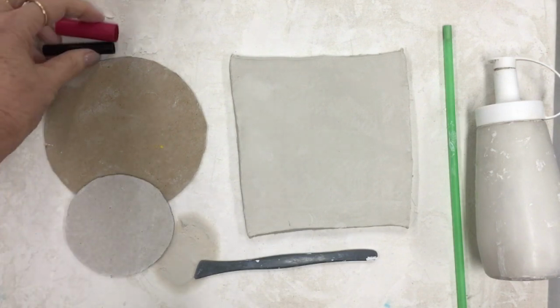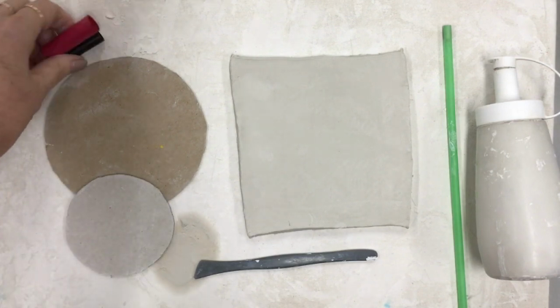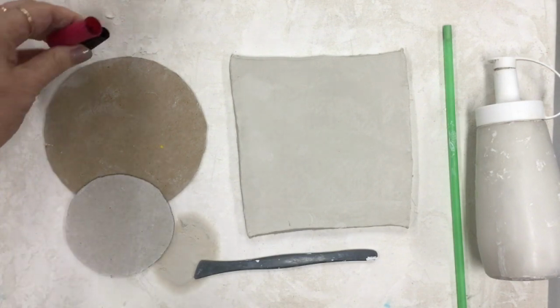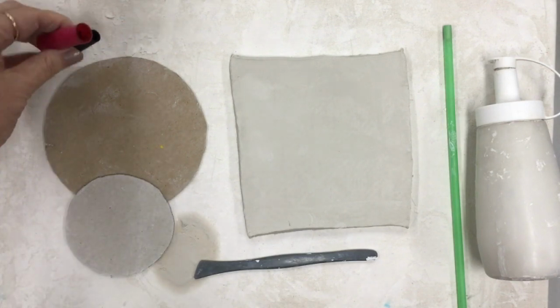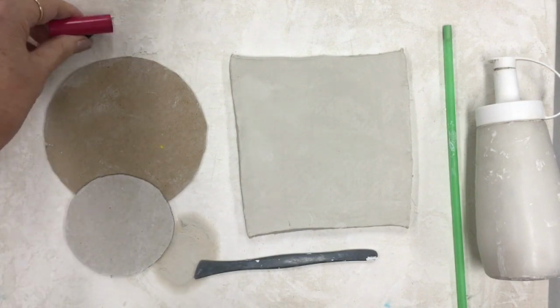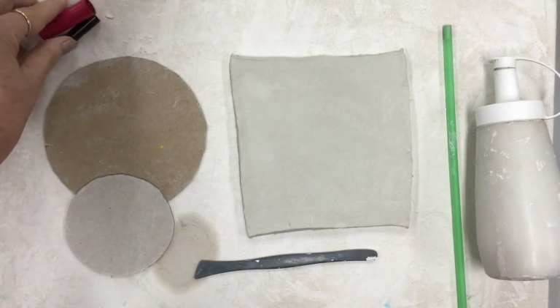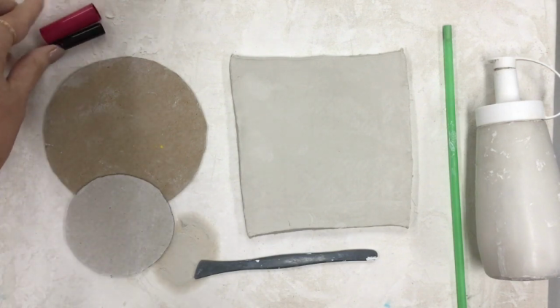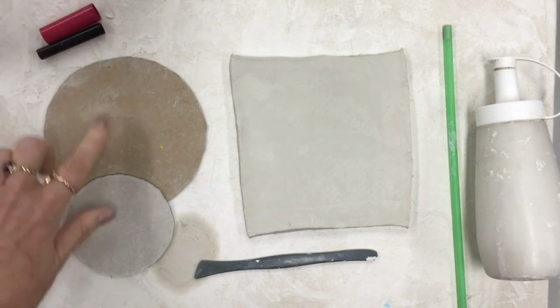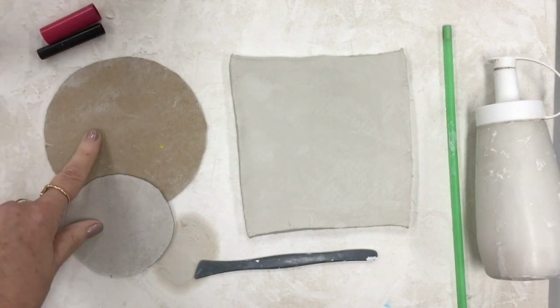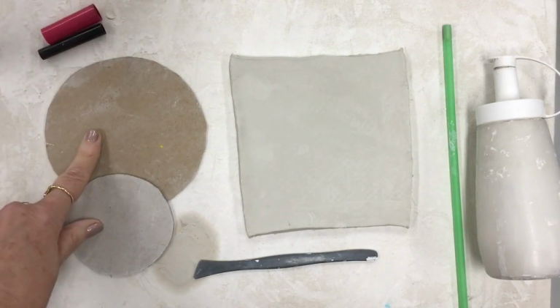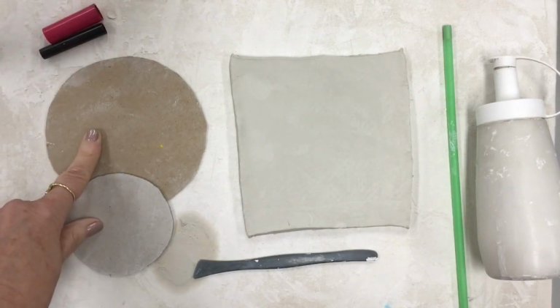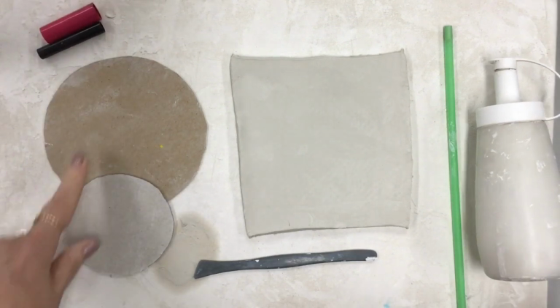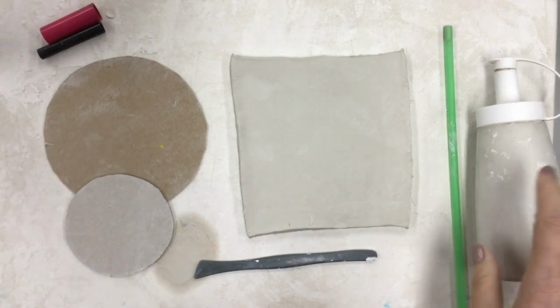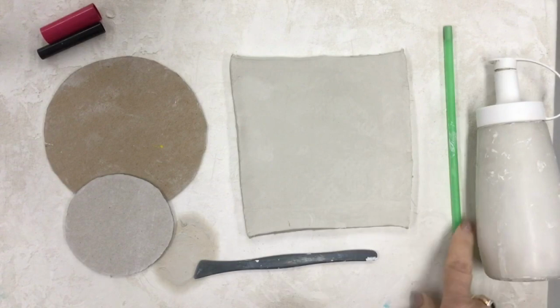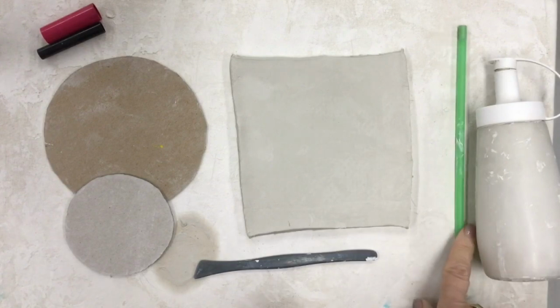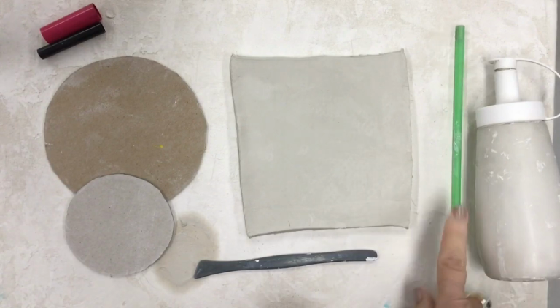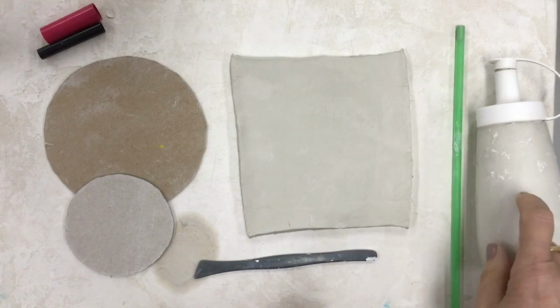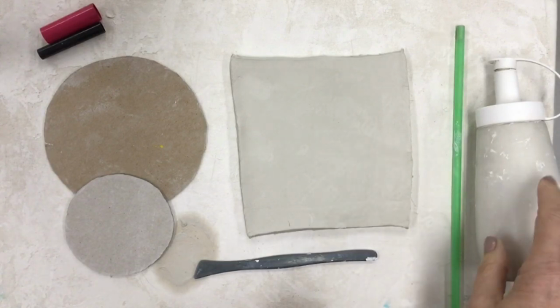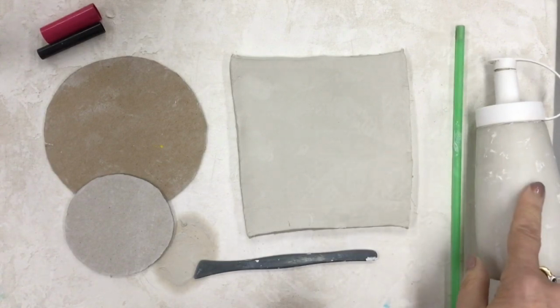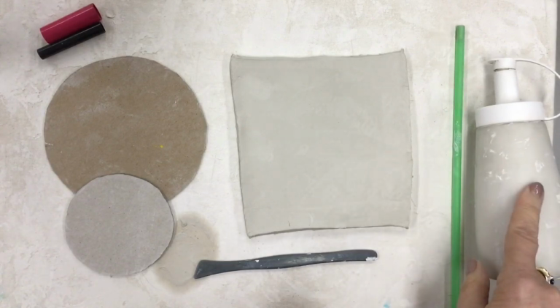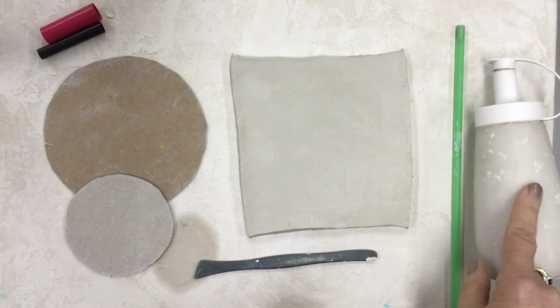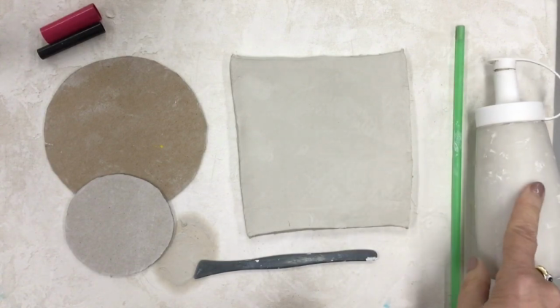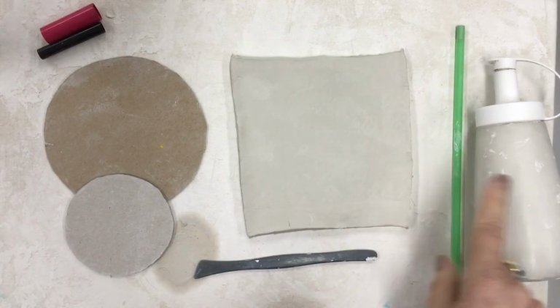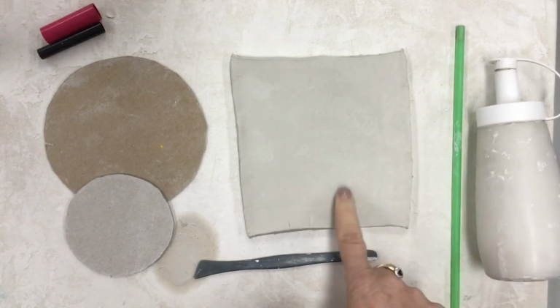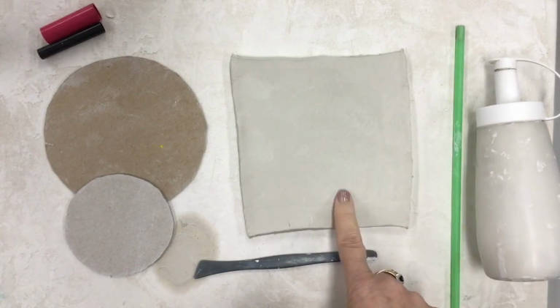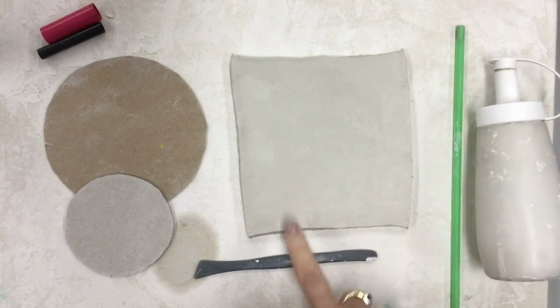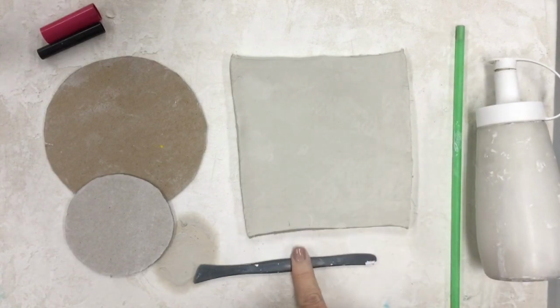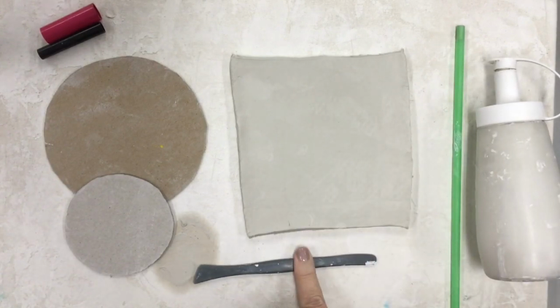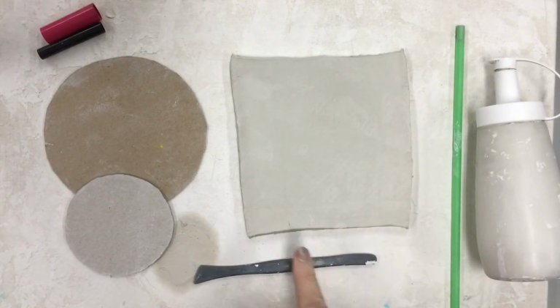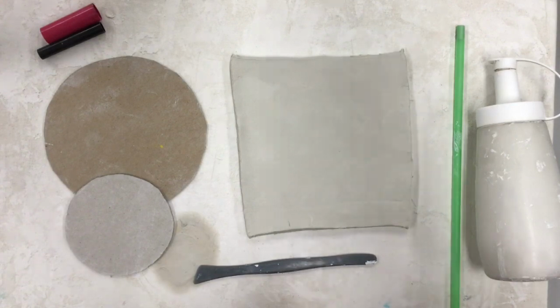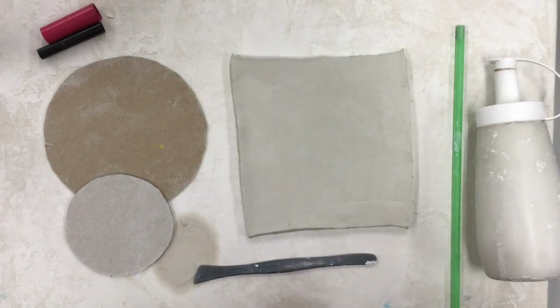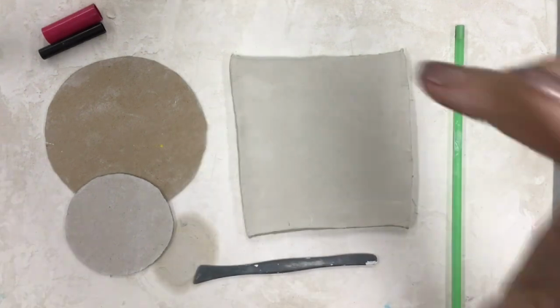We're gonna use some marker caps as stamps, some cardboard circles as our template, a straw to poke a hole, slip which I will explain in a minute, a slab of clay, and a clay tool.